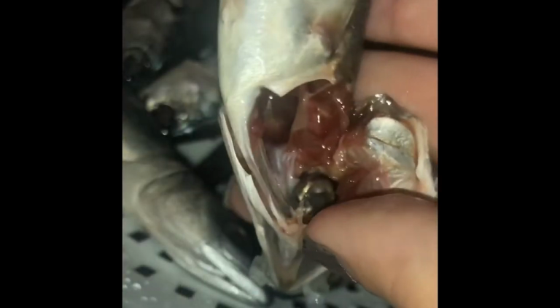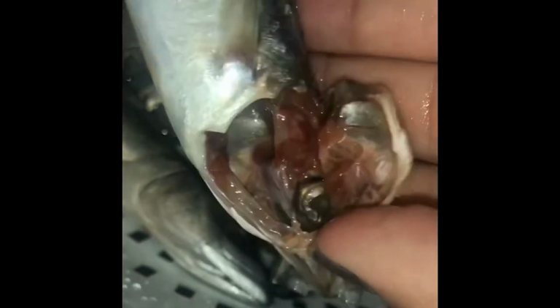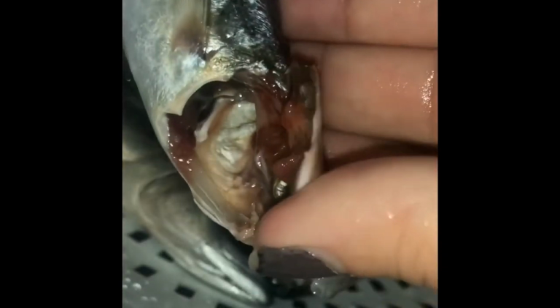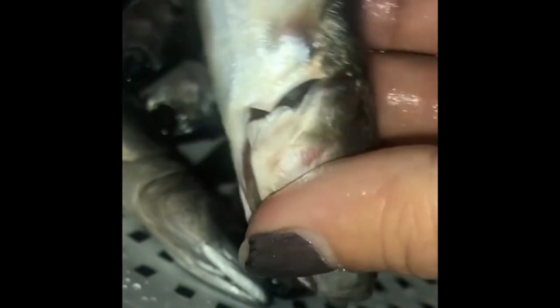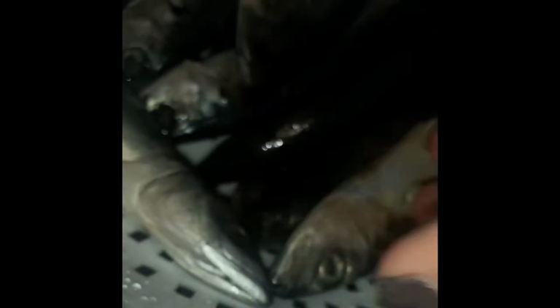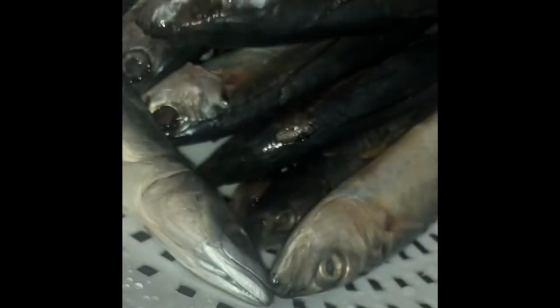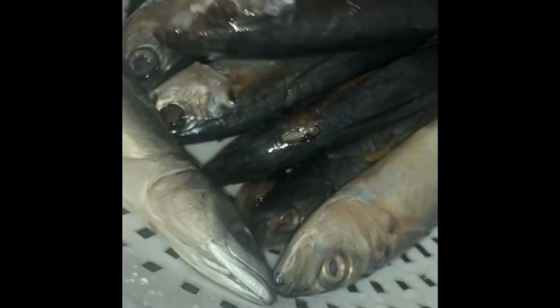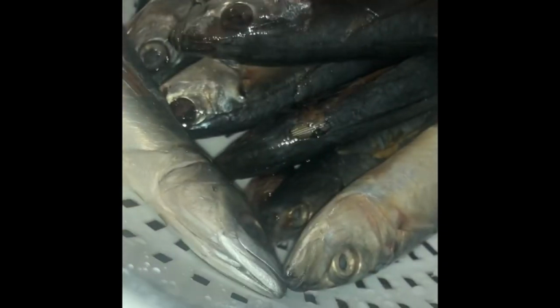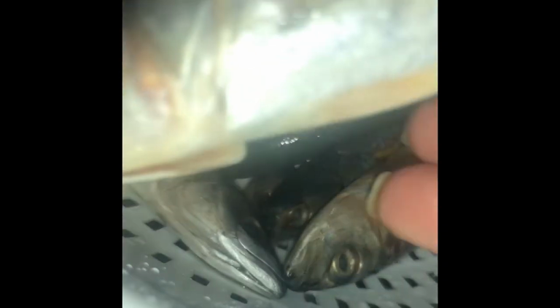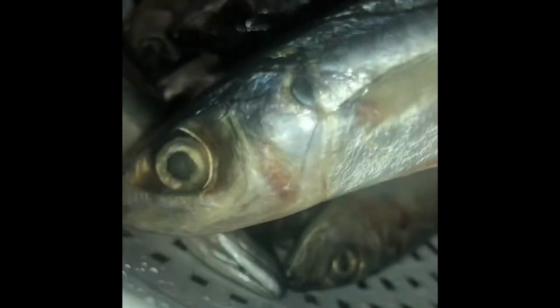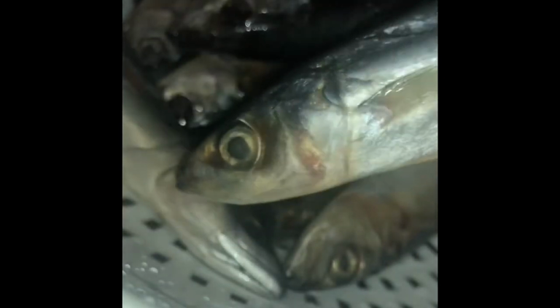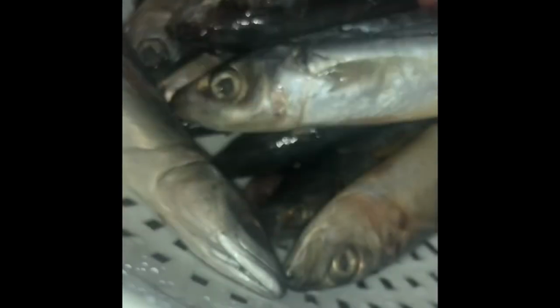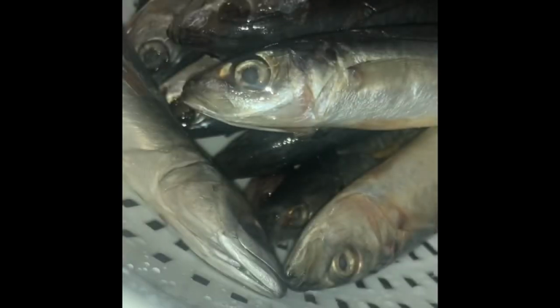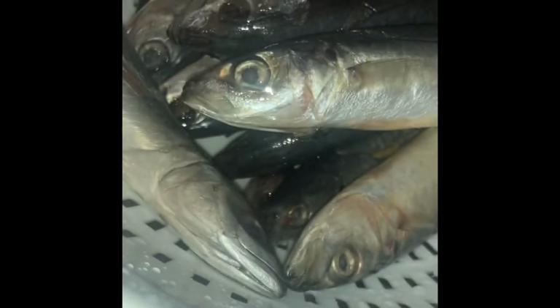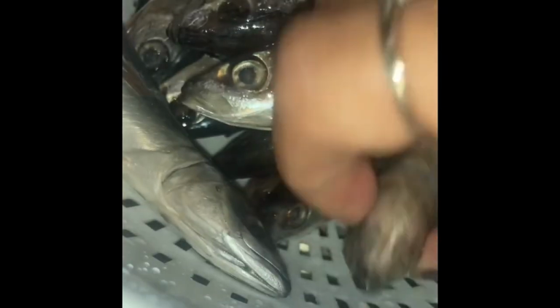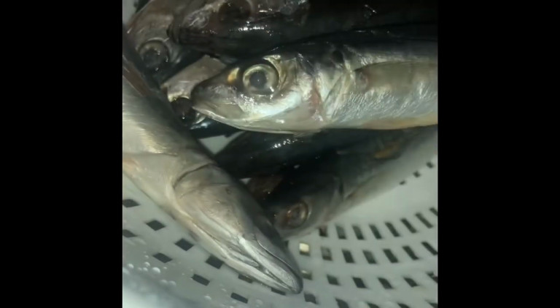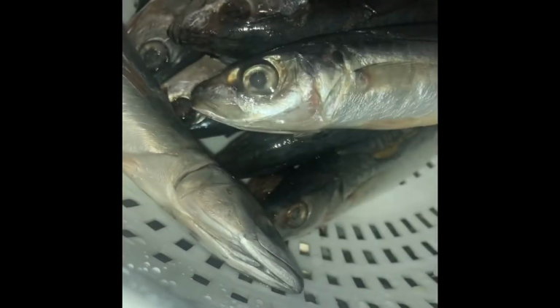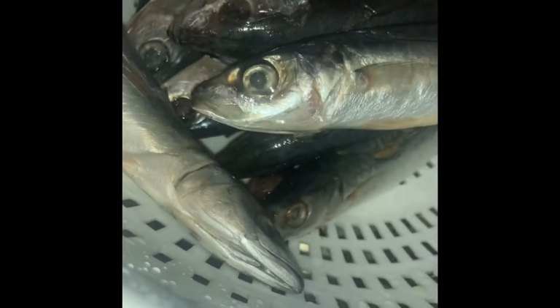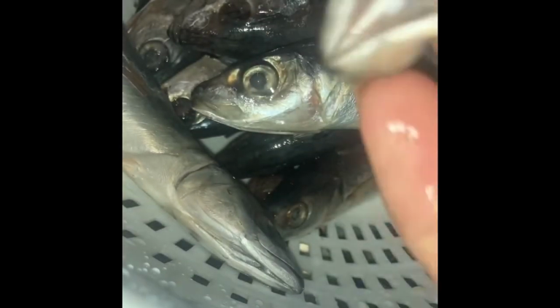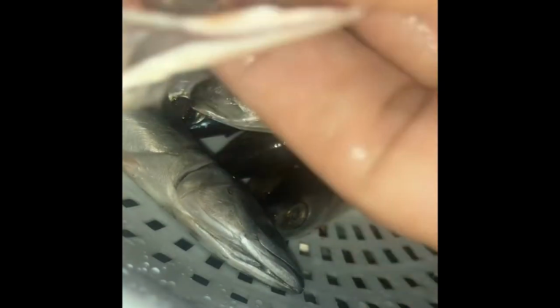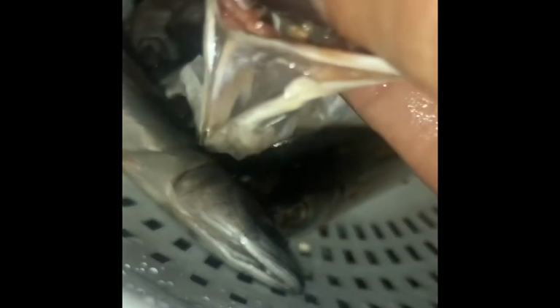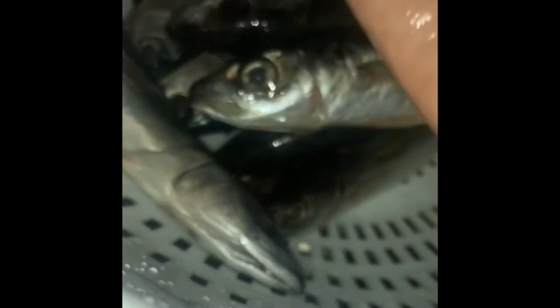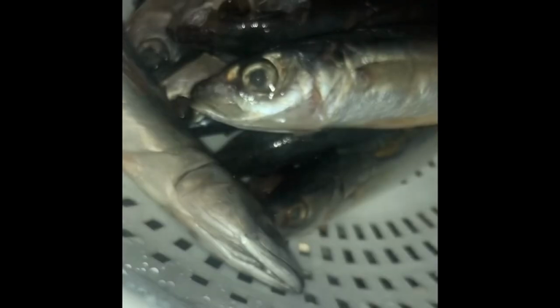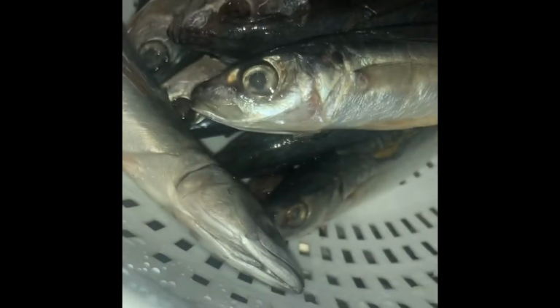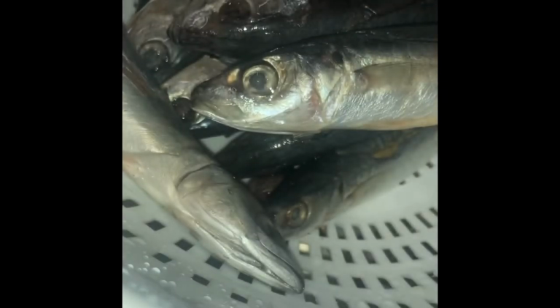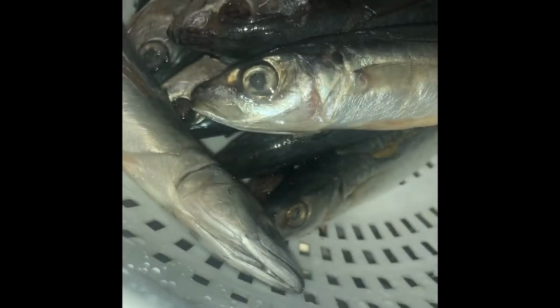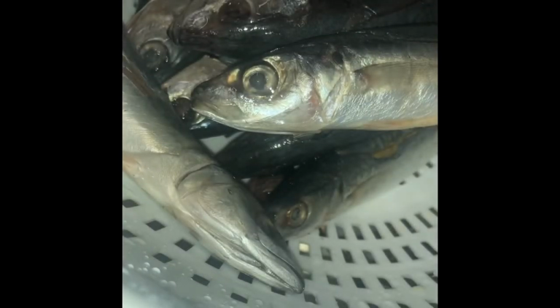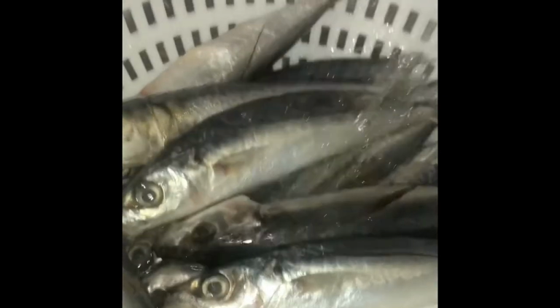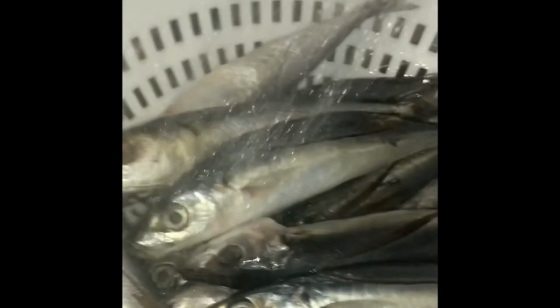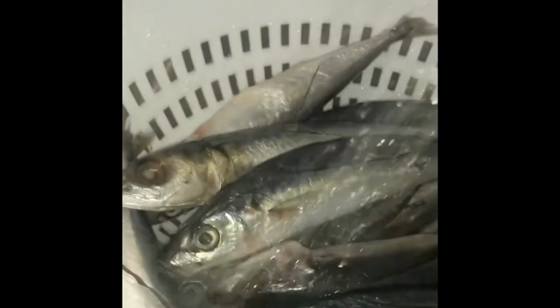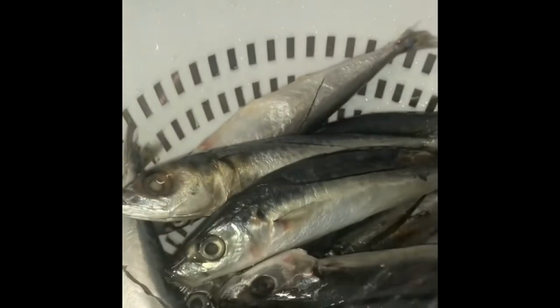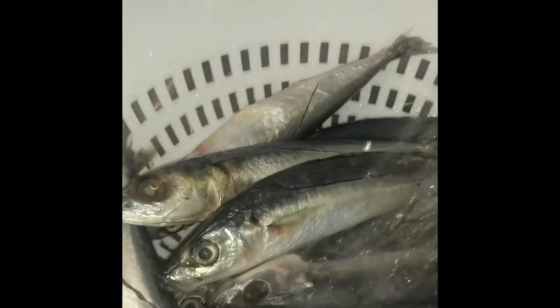We need to clean the galonggong and take off the guts and the gills, and wash it very well. Drain and set aside.